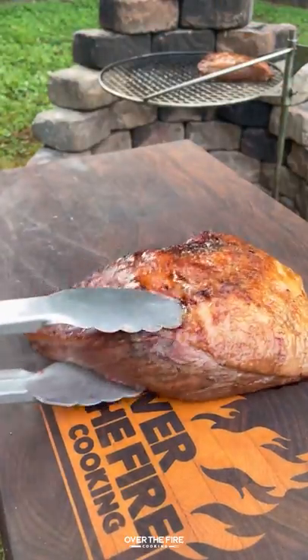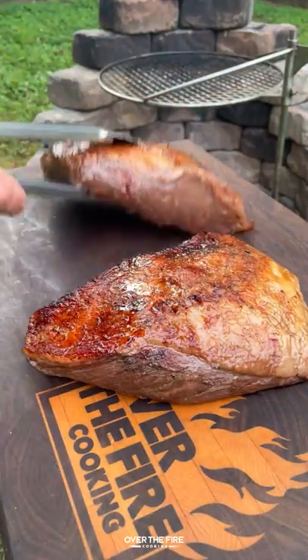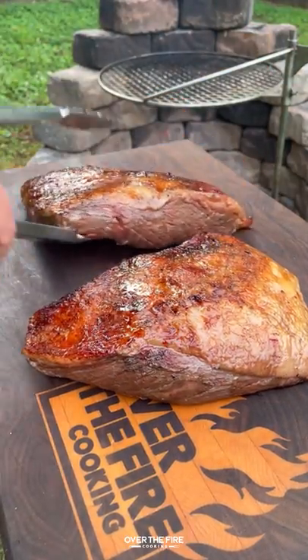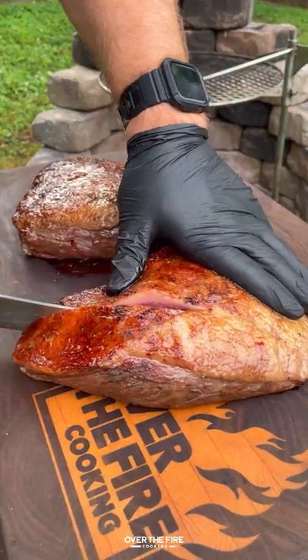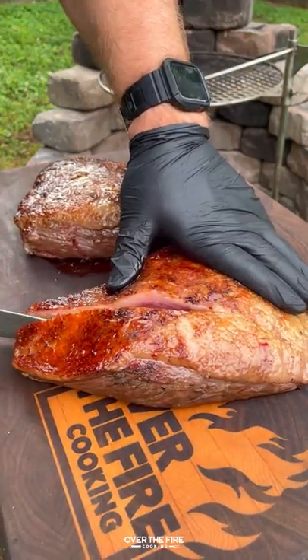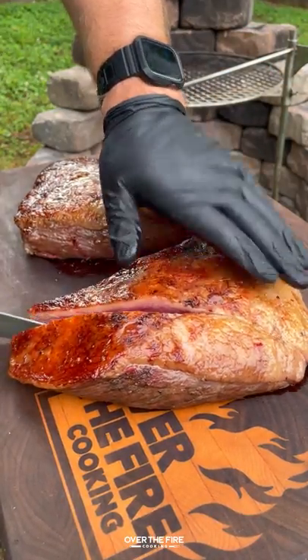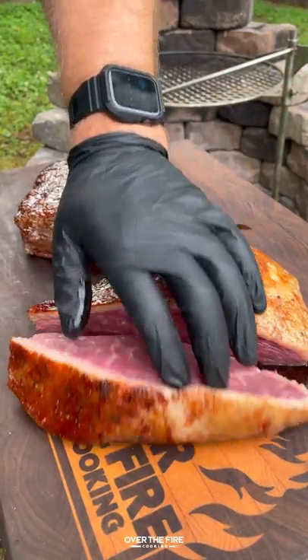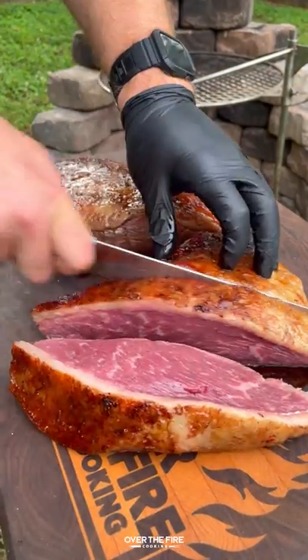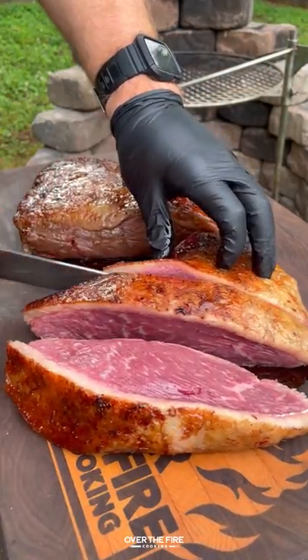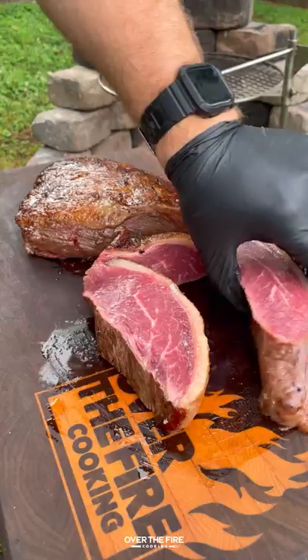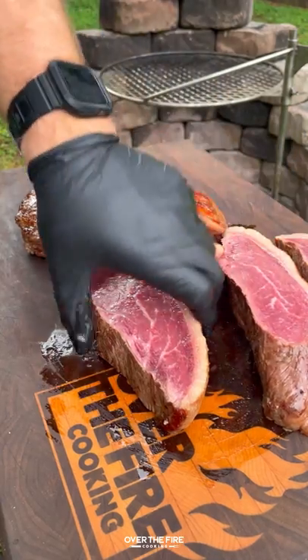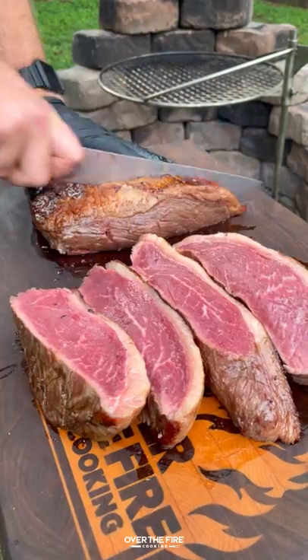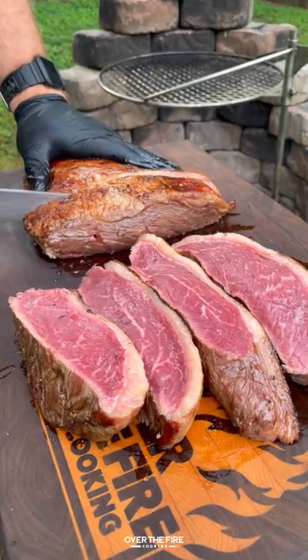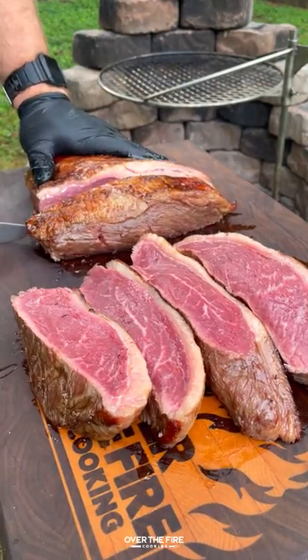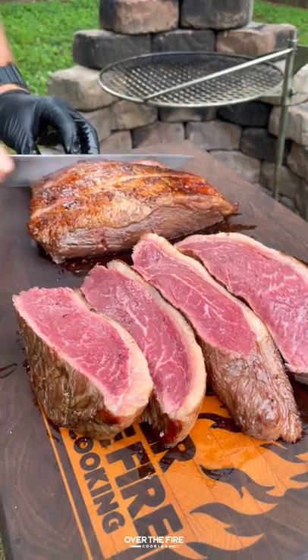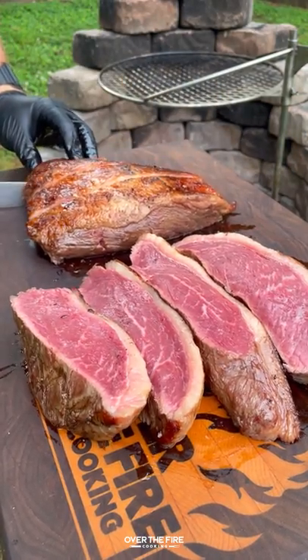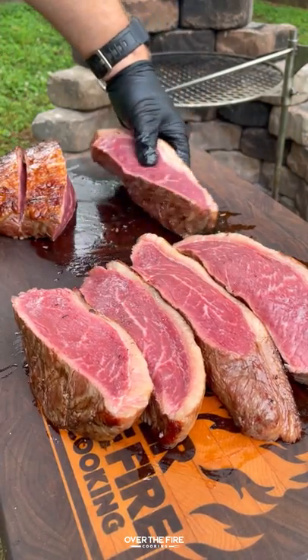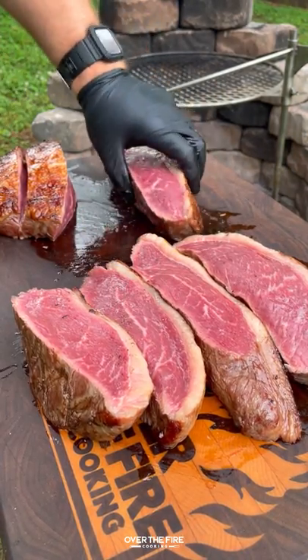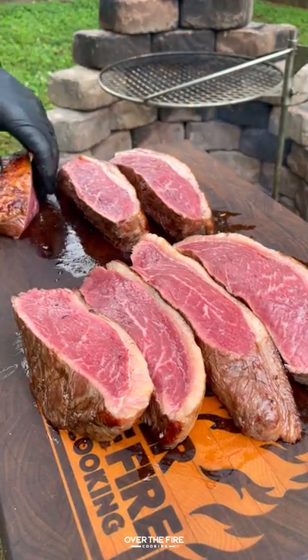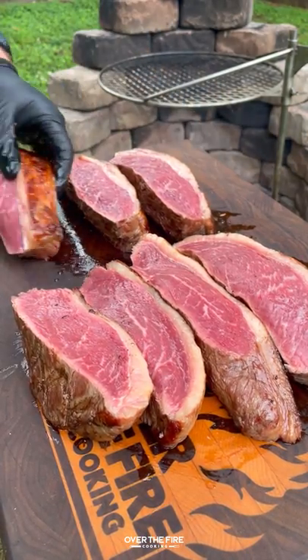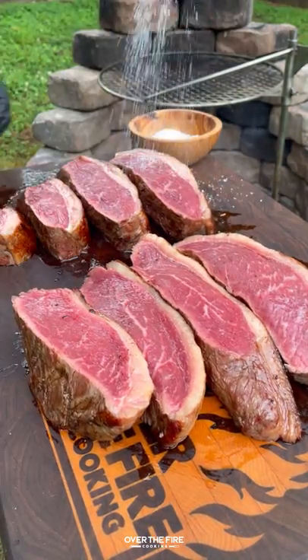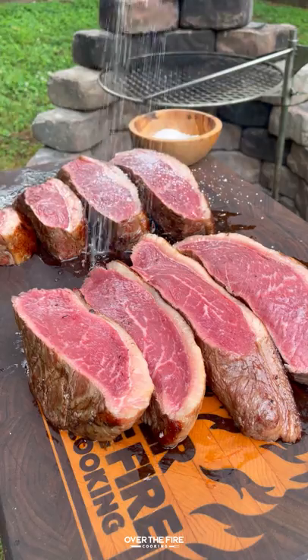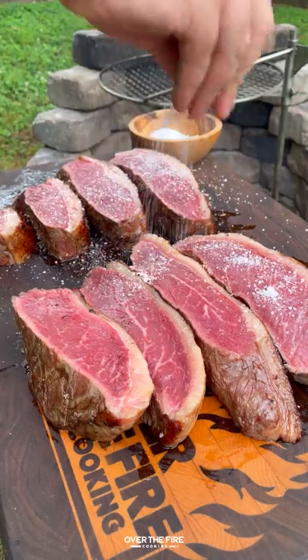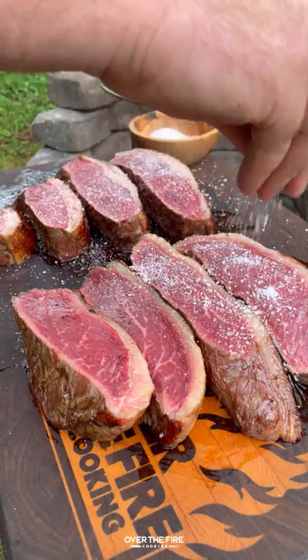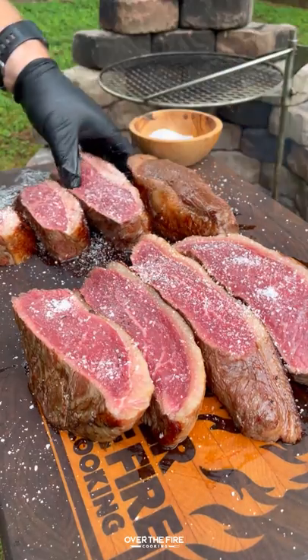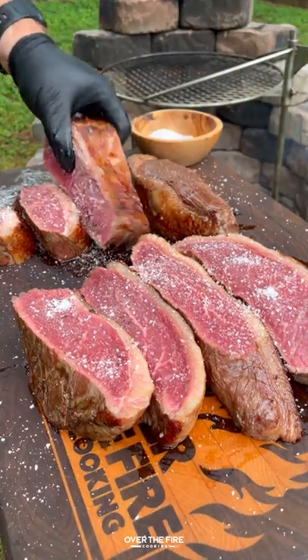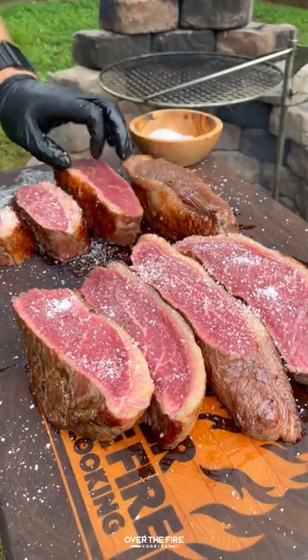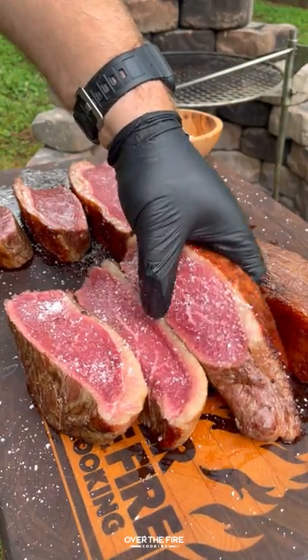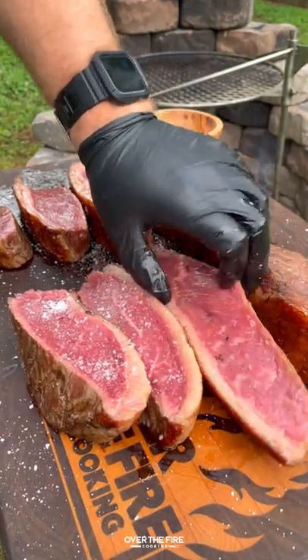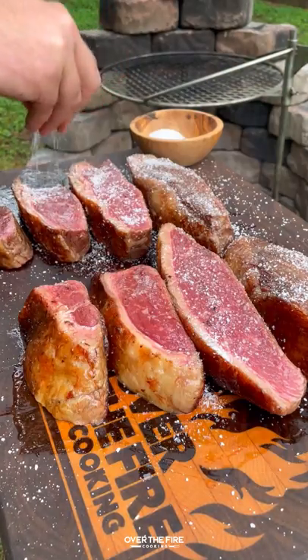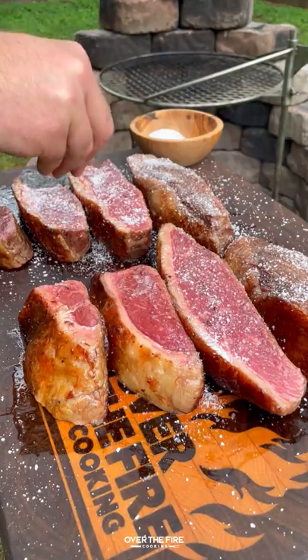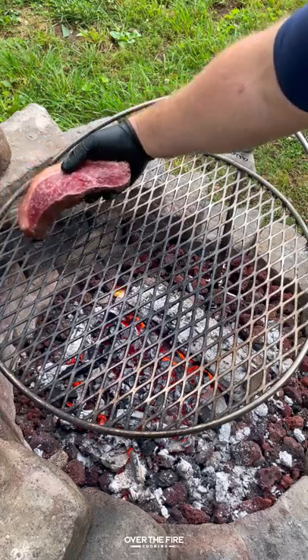Once it's looking good, pull it off and we're going to slice these into steaks. You're going to first slice them with the grain — you should be able to get about three to four decent sized steaks out of these picanha — and then we're going to keep the seasoning simple with just some kosher salt.